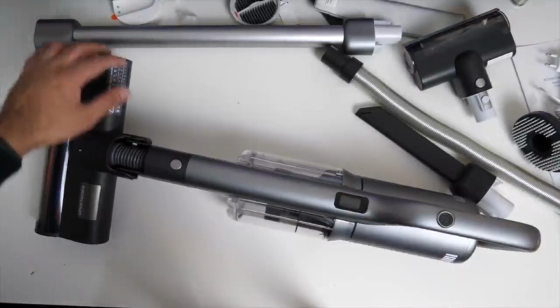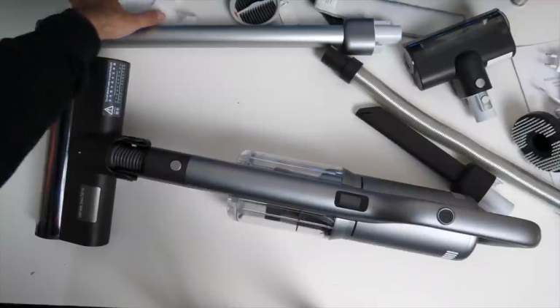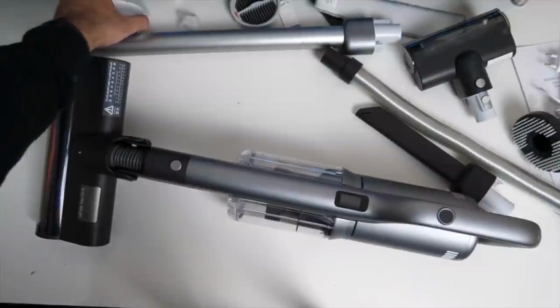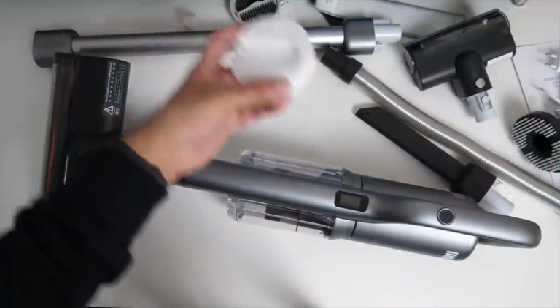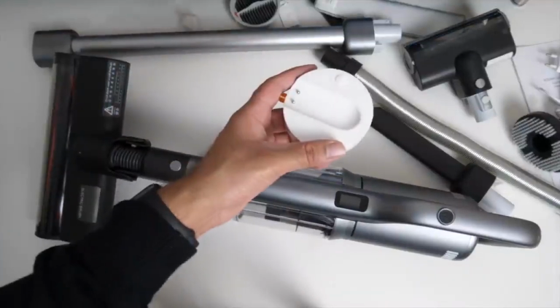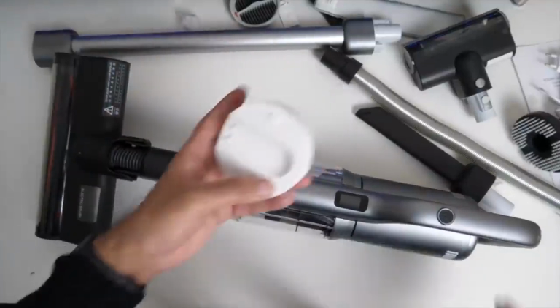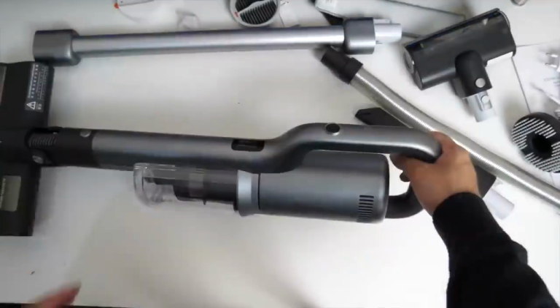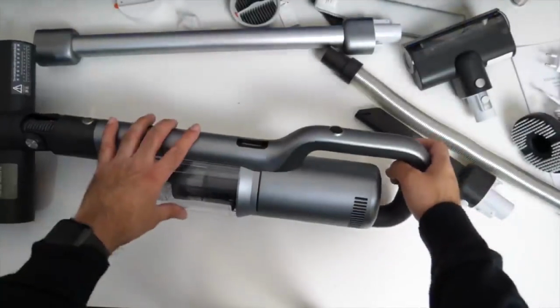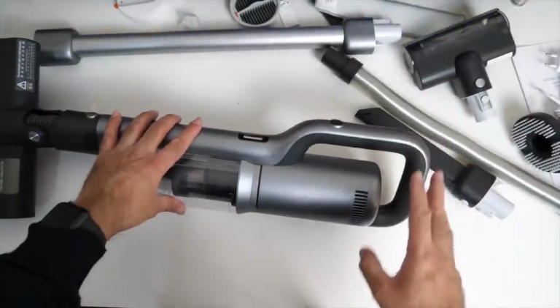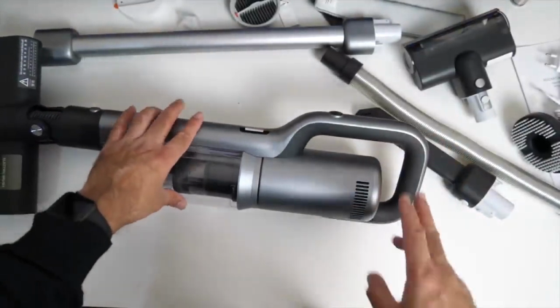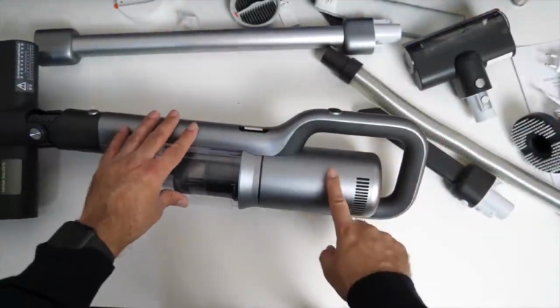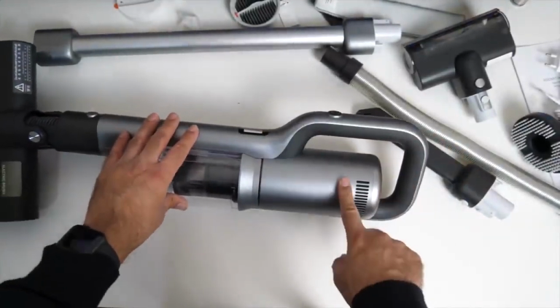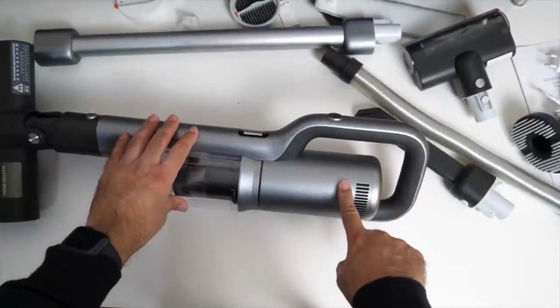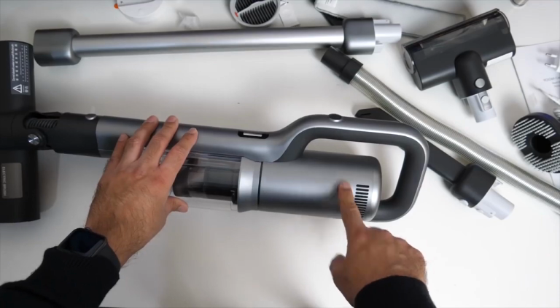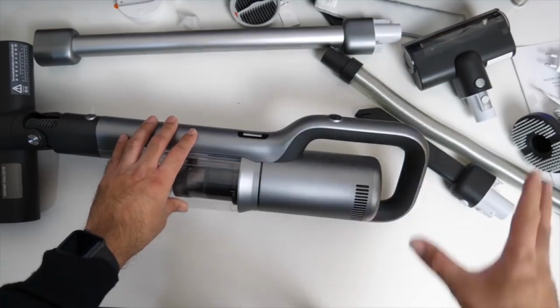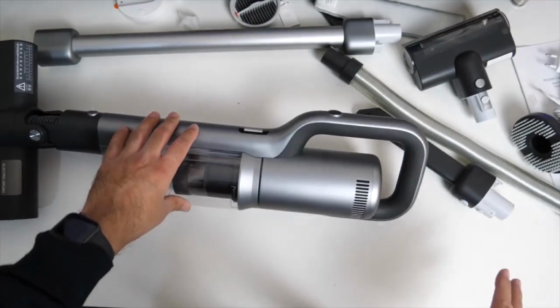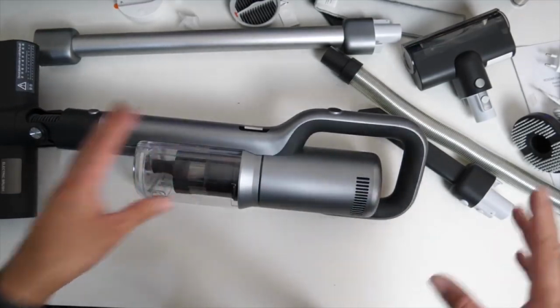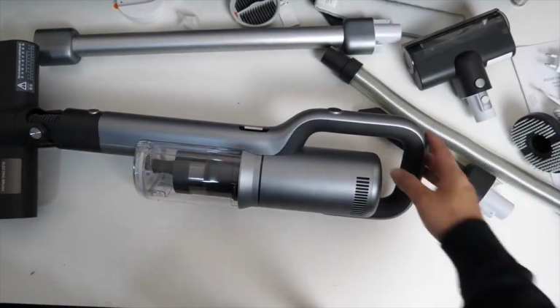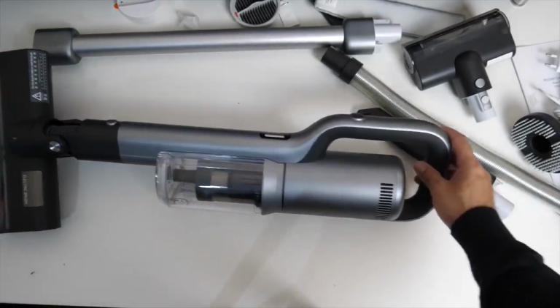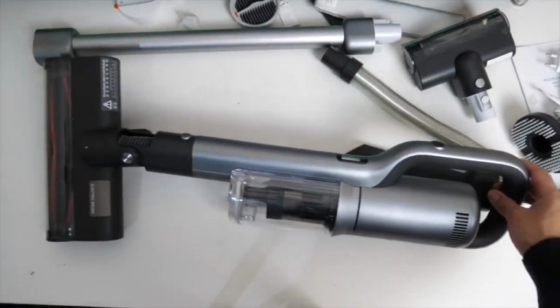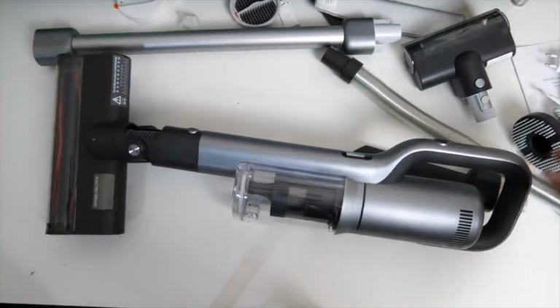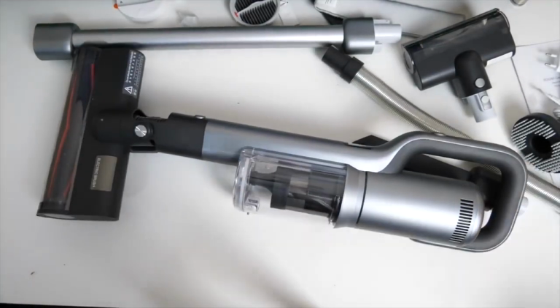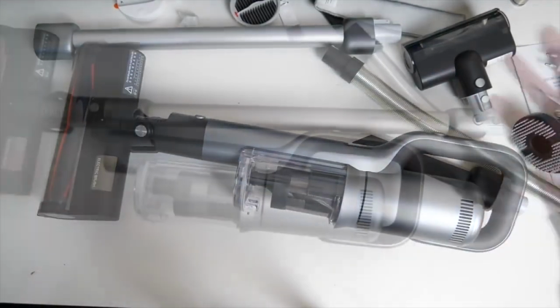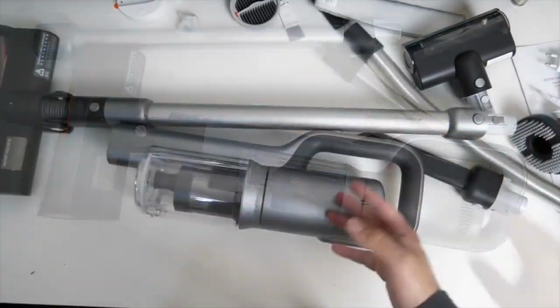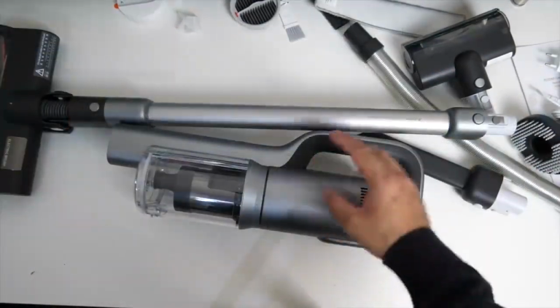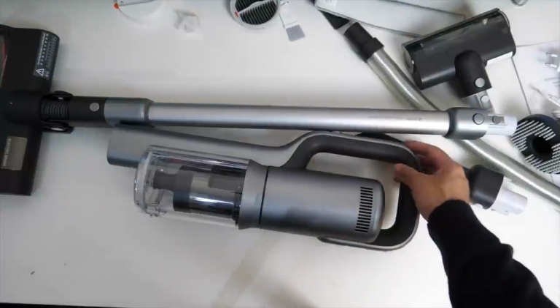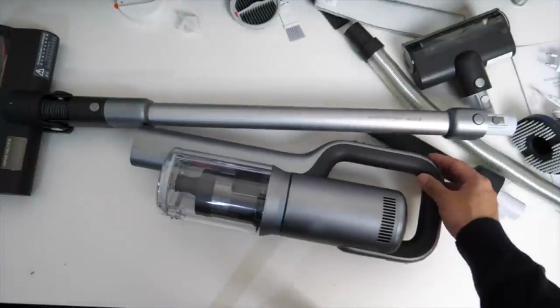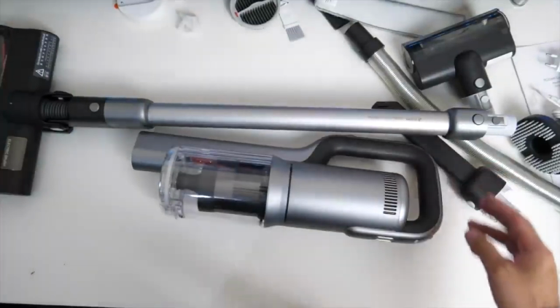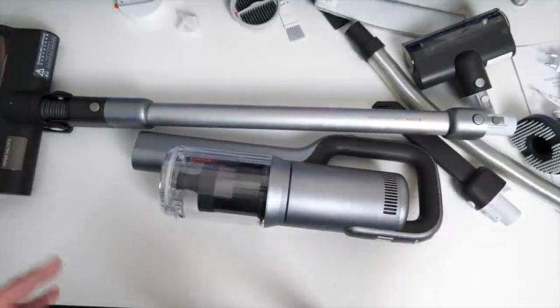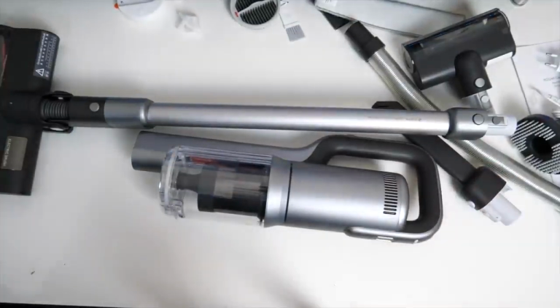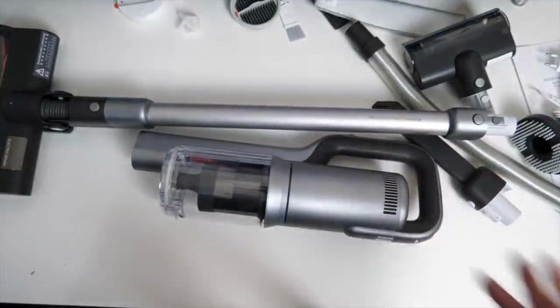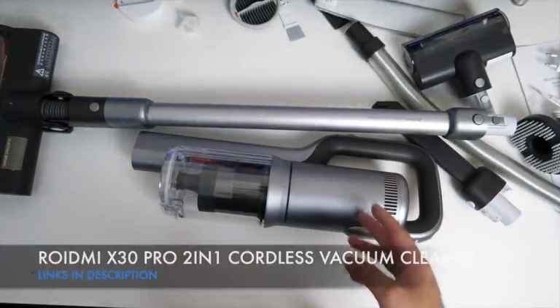It also features magnetic wireless charging, and another plus point is the battery for the main unit is actually upgradeable. So this vacuum cleaner is future proof. And it's a very well designed product — lightweight, easy to use, two-in-one vacuuming and mopping.